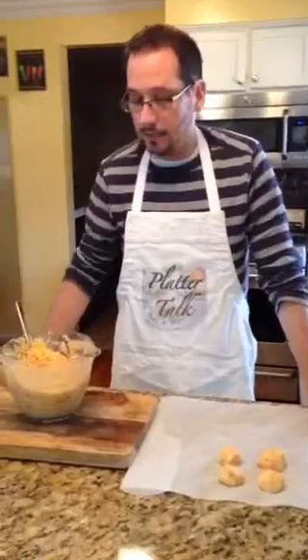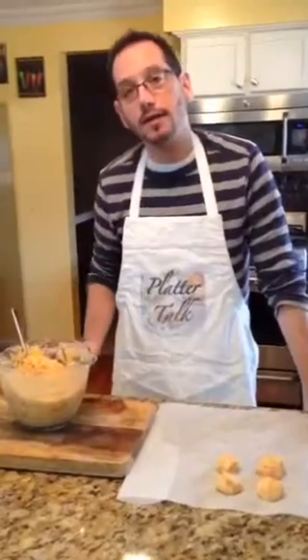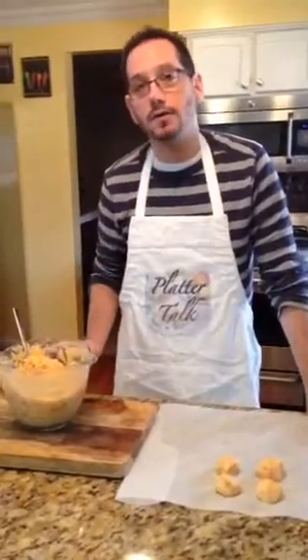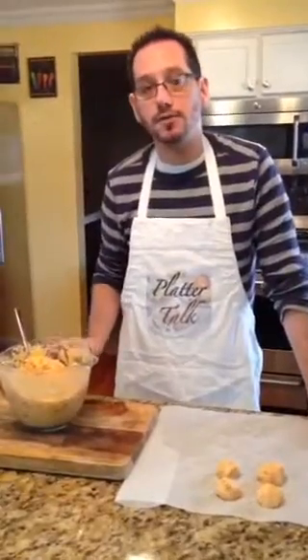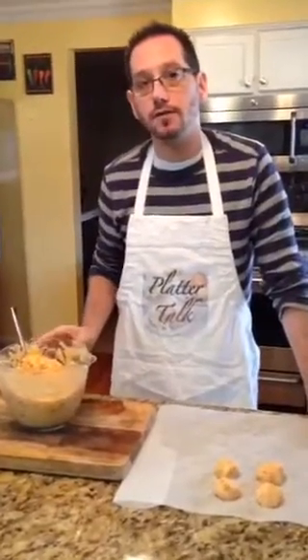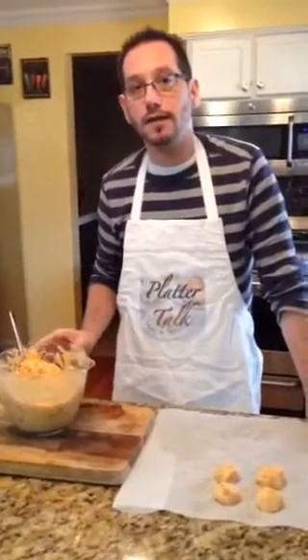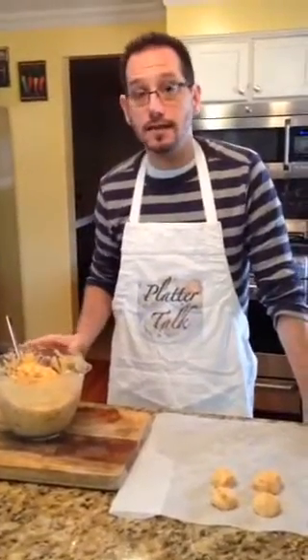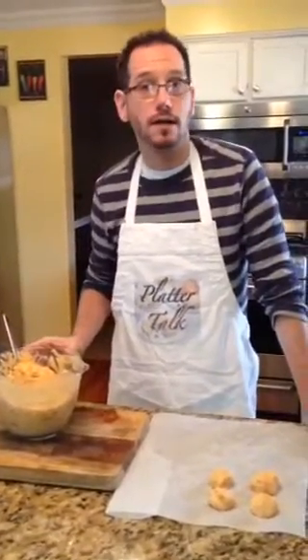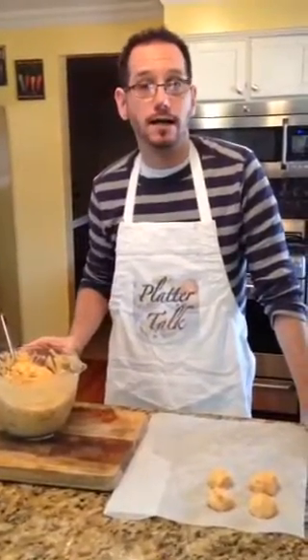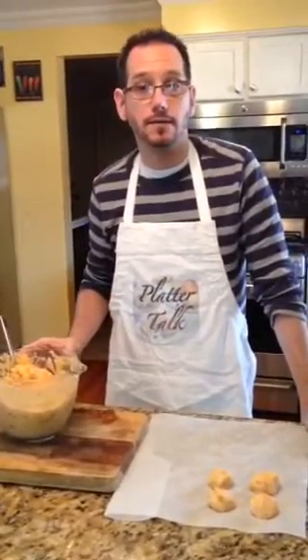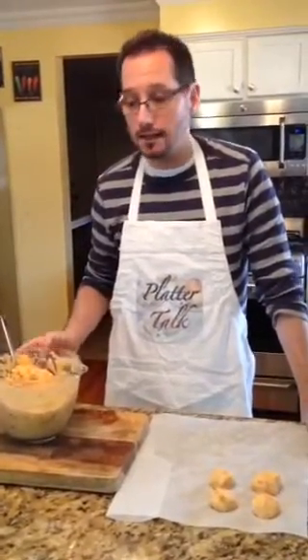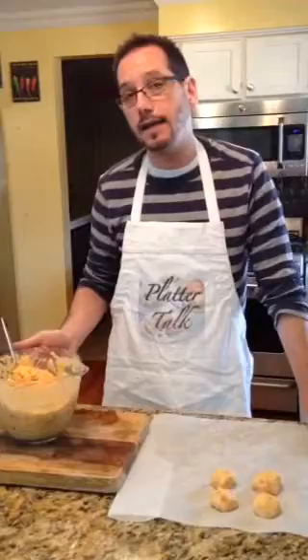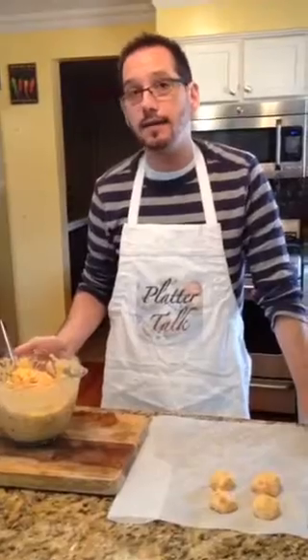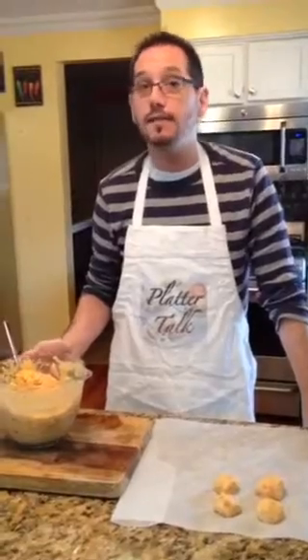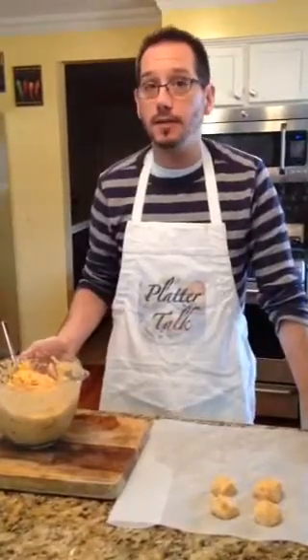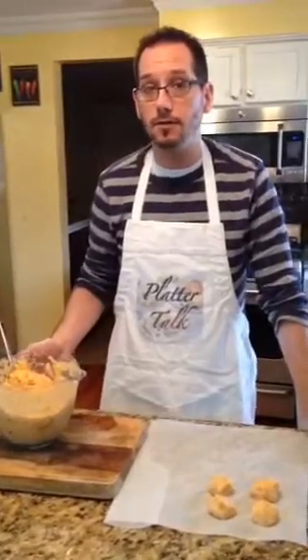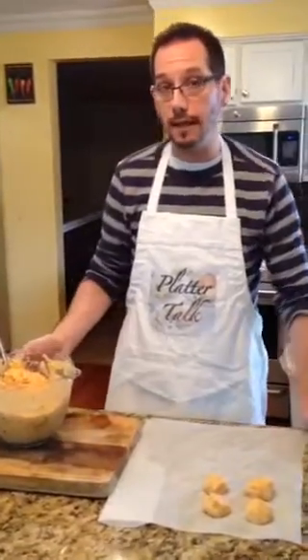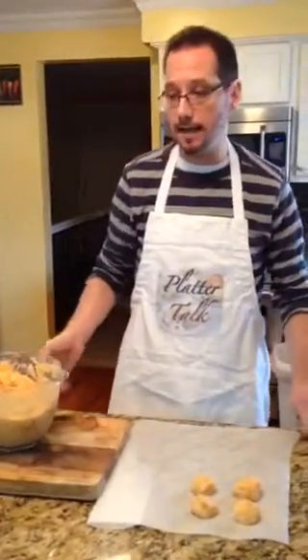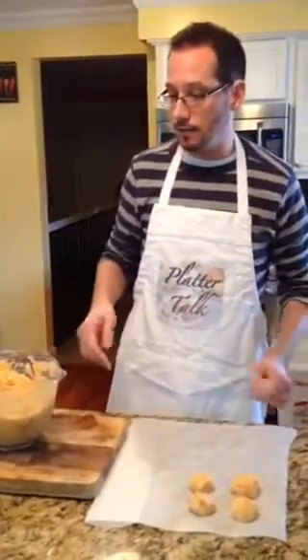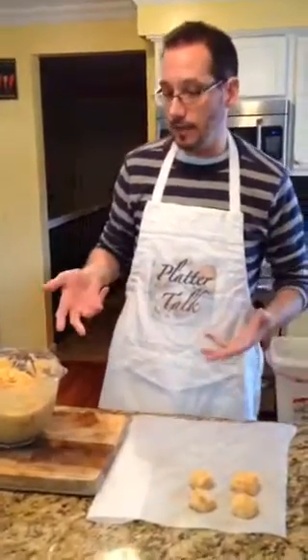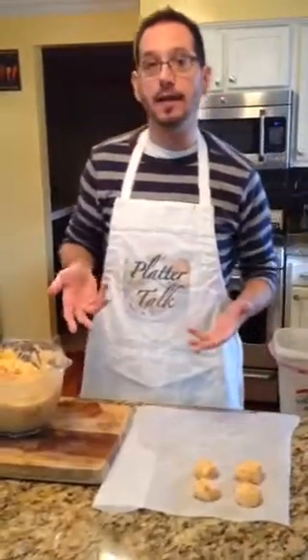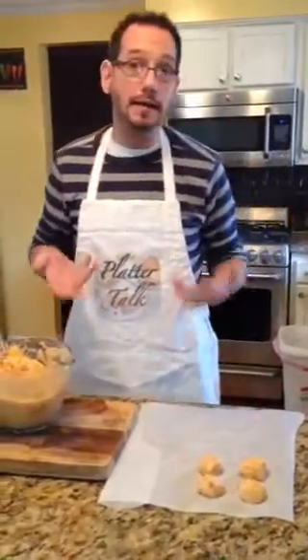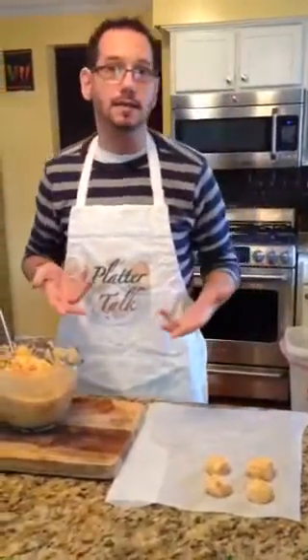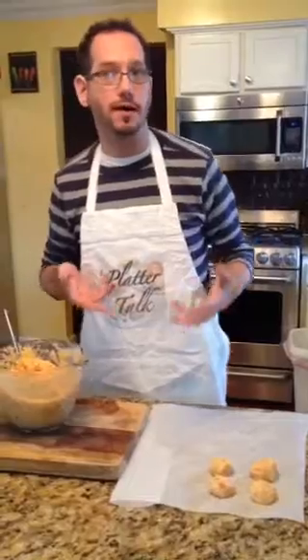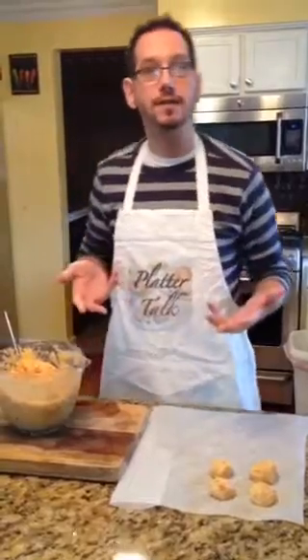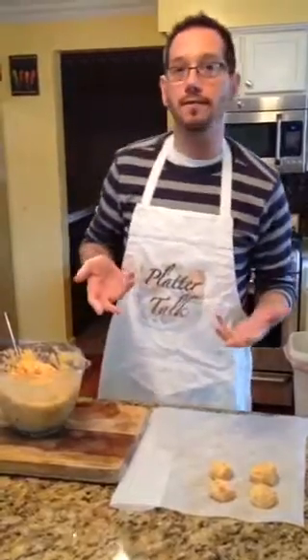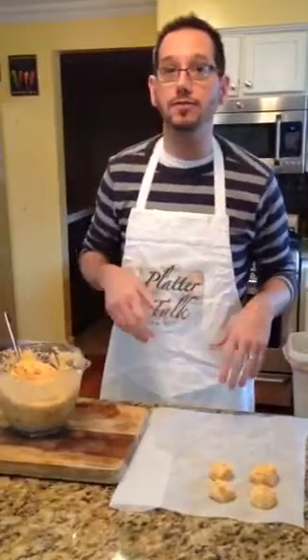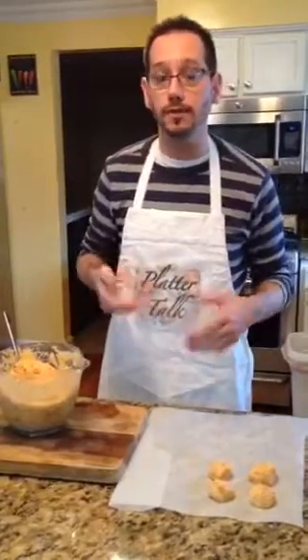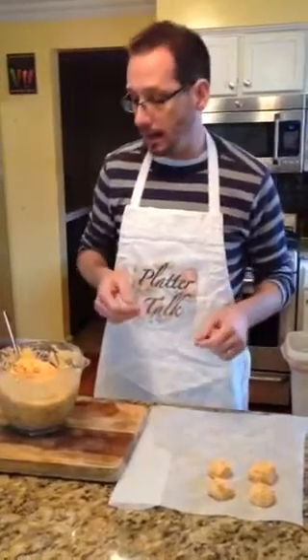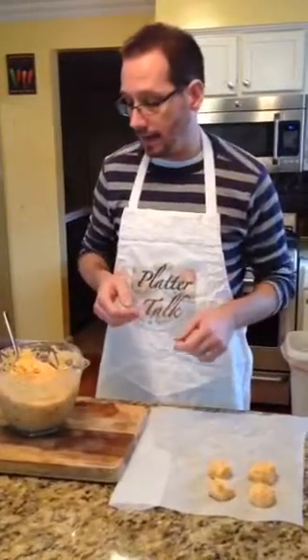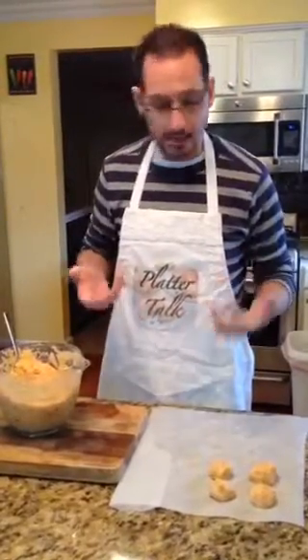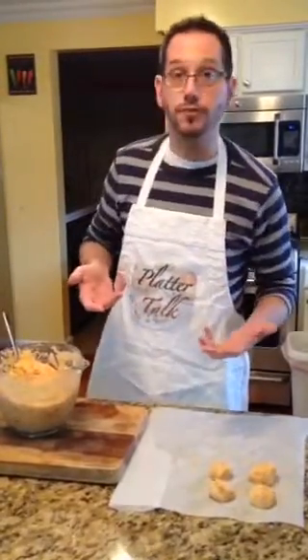These pierogi were traditionally served during the Easter holiday and the weeks leading up to Easter called Lent. And traditionally they are meatless, so on Fridays we would have these as children as a special treat.